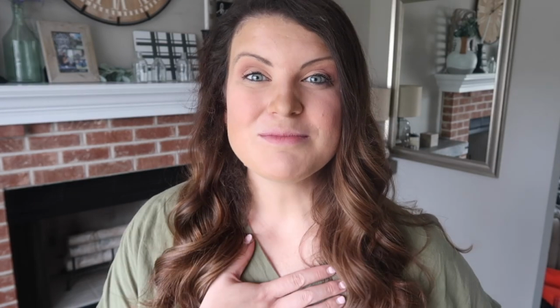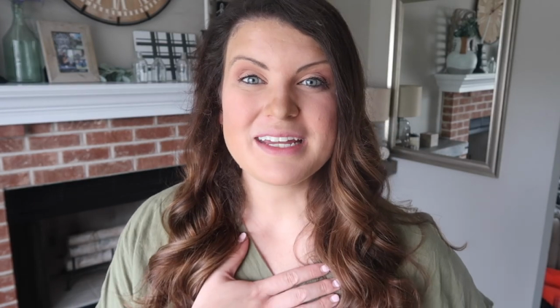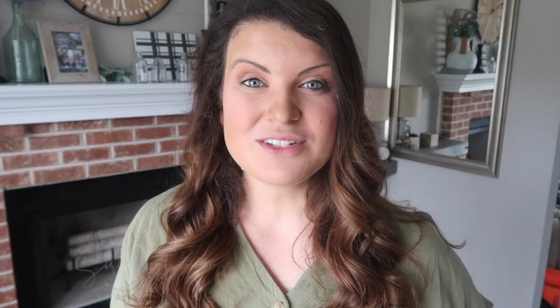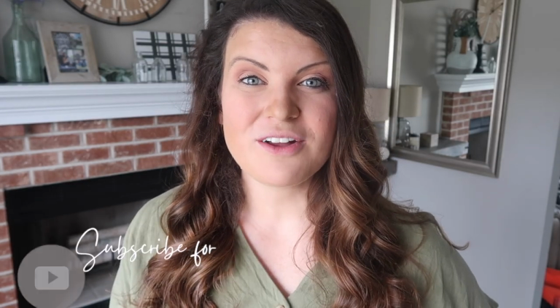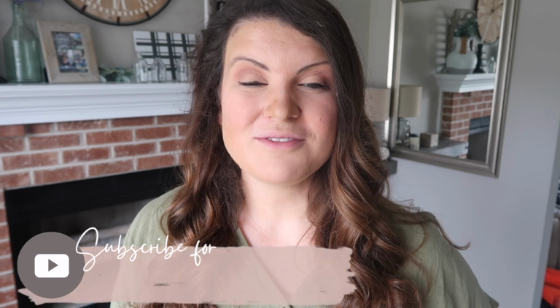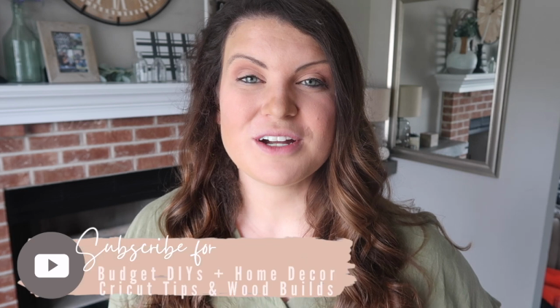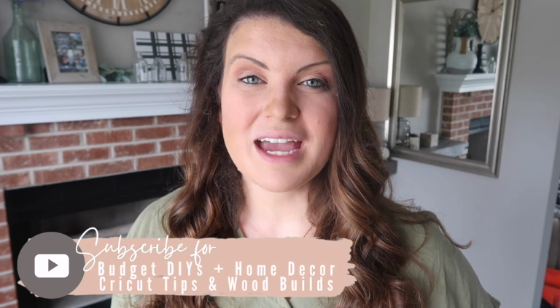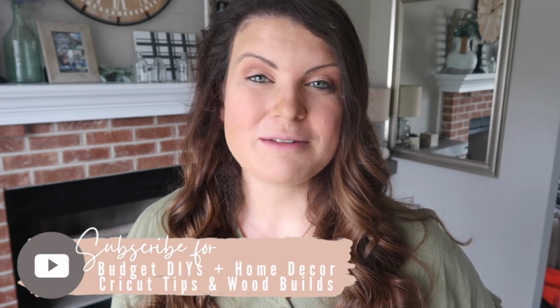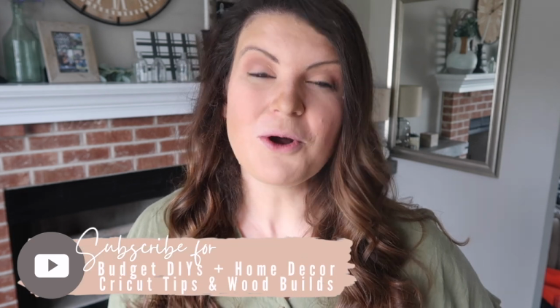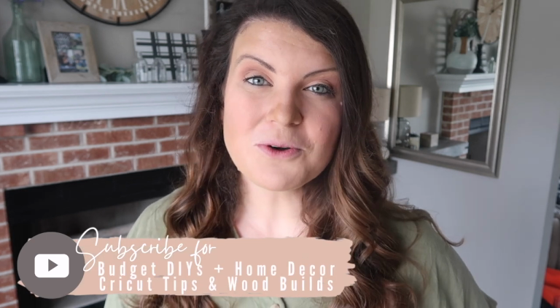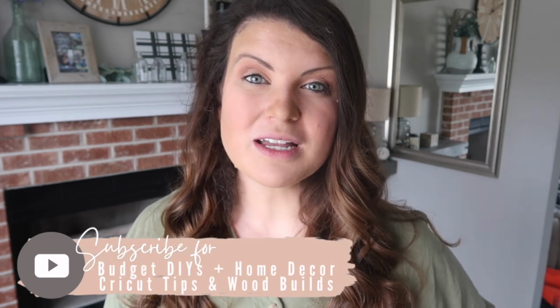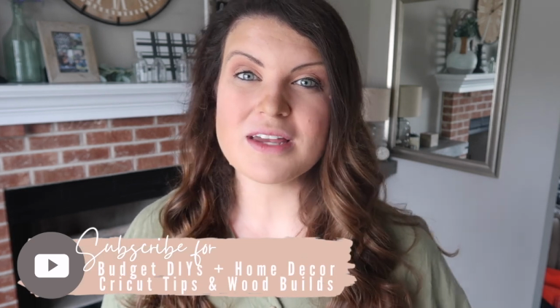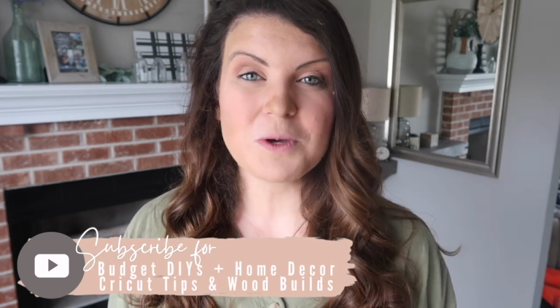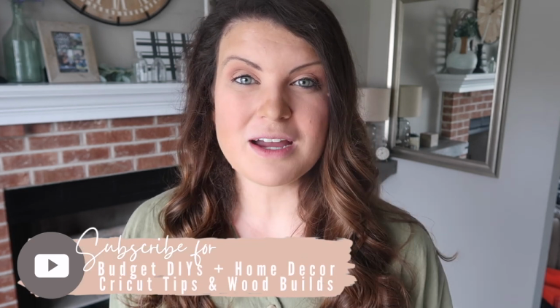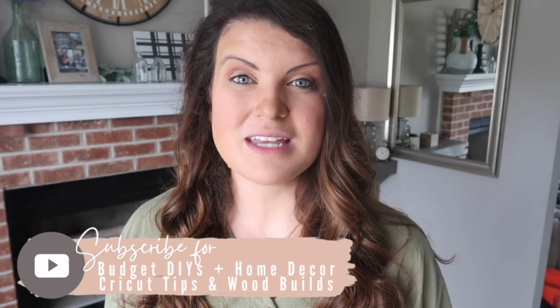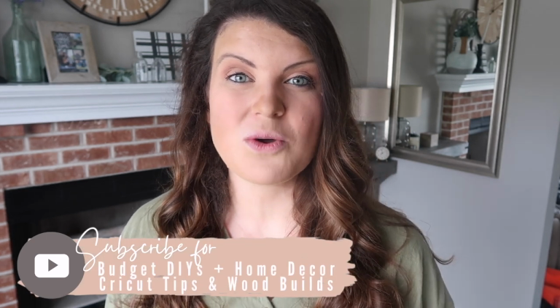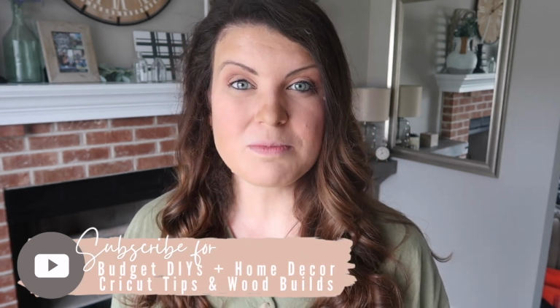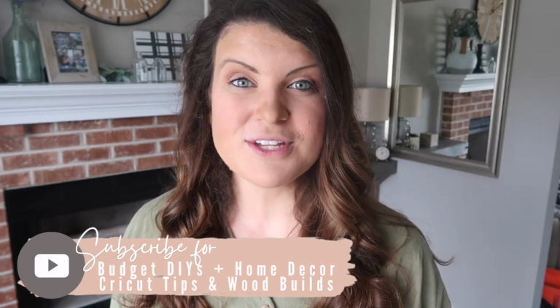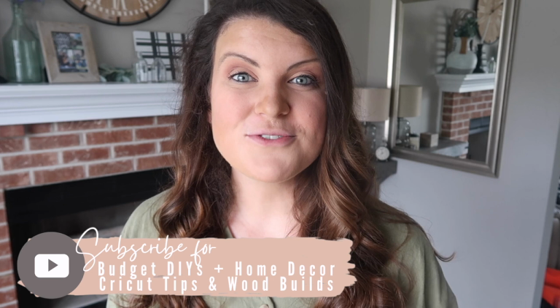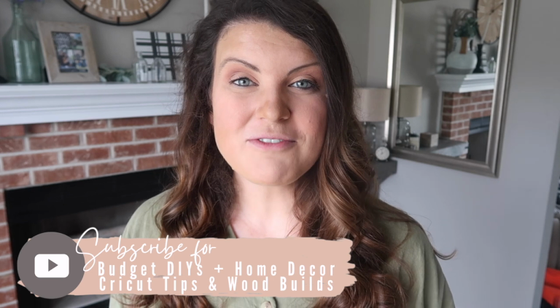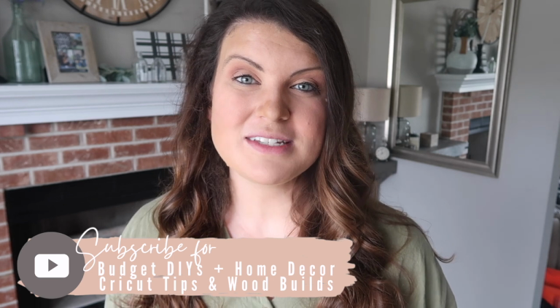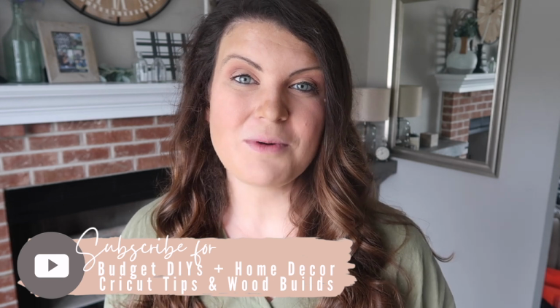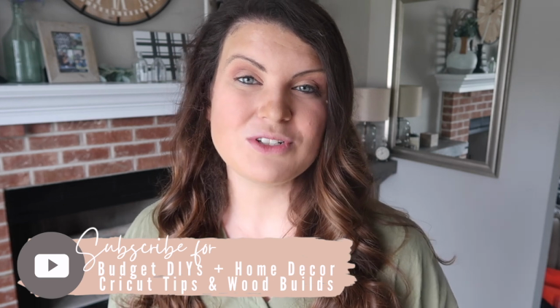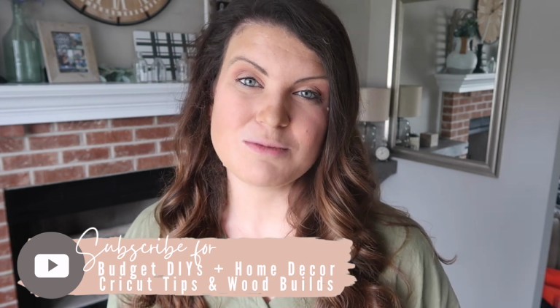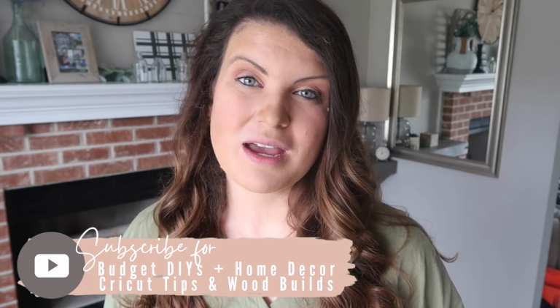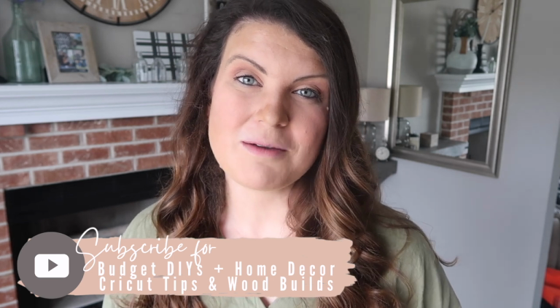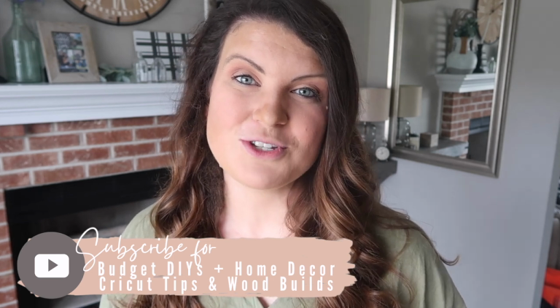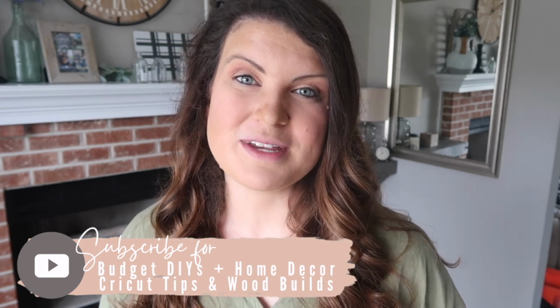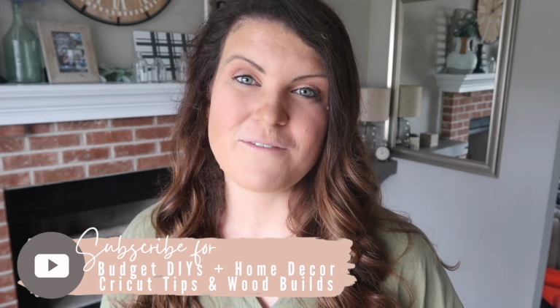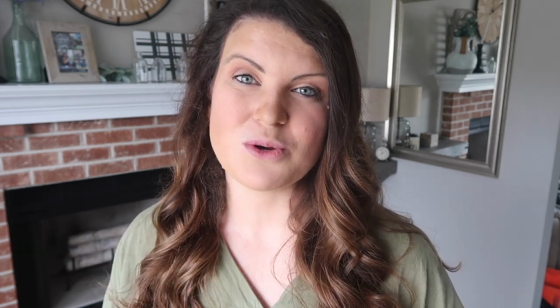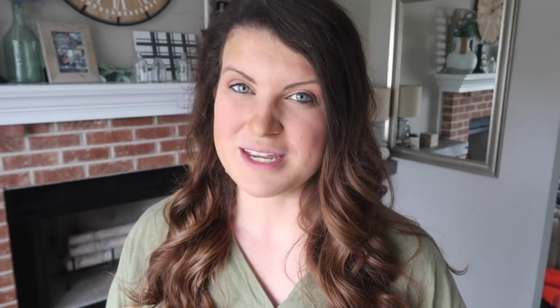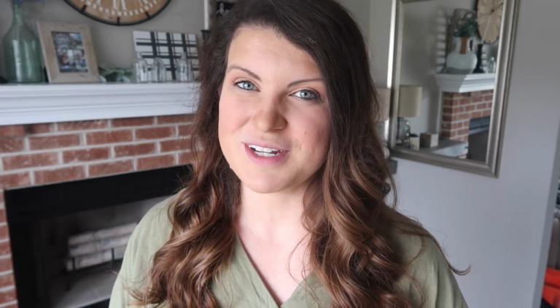My name's Whitney and on this channel, I love to share DIY and budget home decor as well as Cricut projects and wood builds. So if you love all things DIY, be sure to hit subscribe down below so you don't miss a future Whiskey and Wit video.